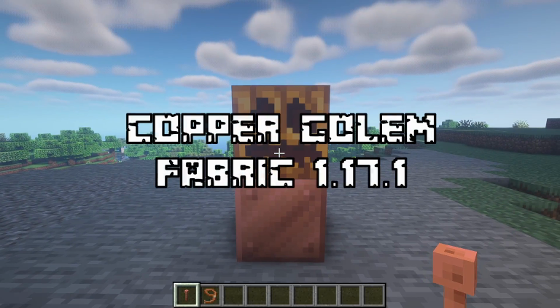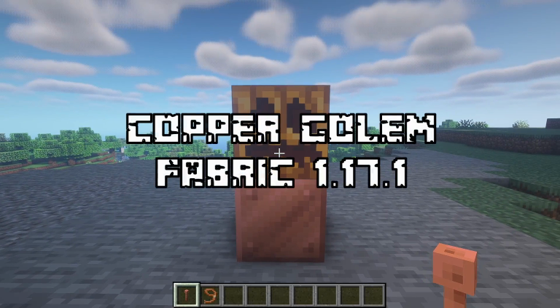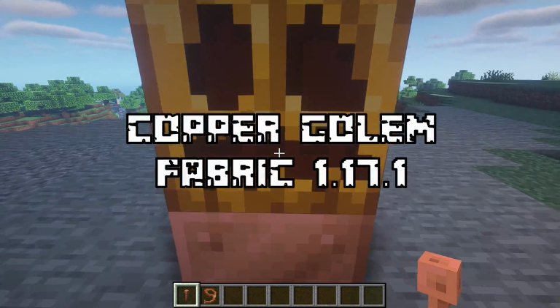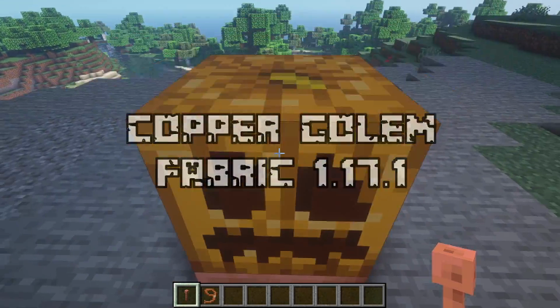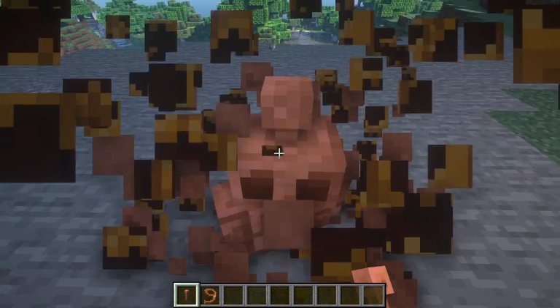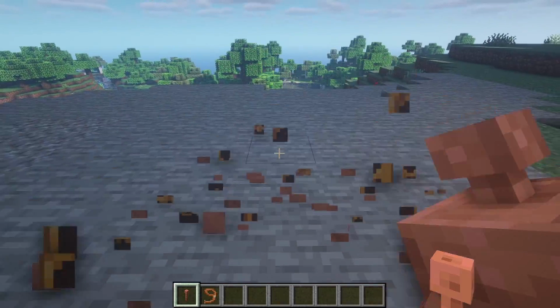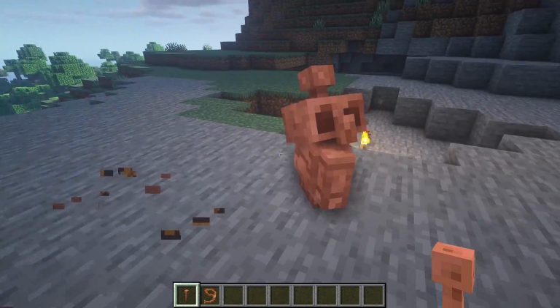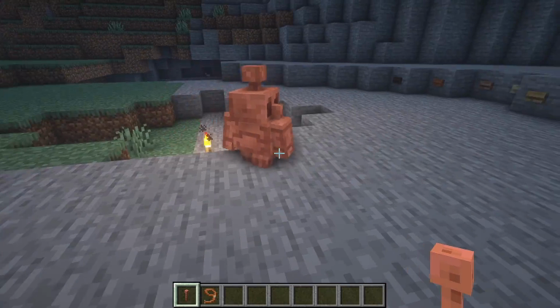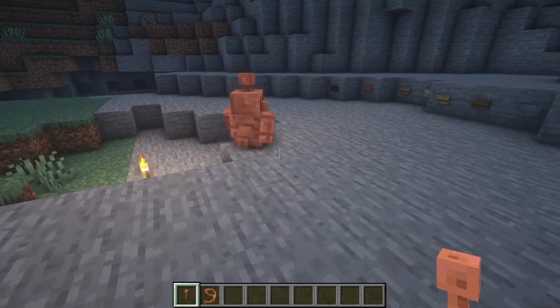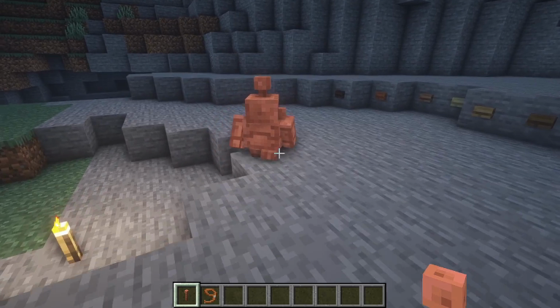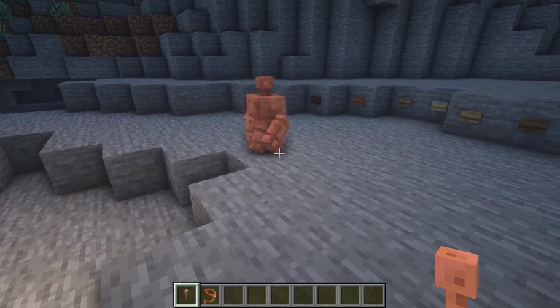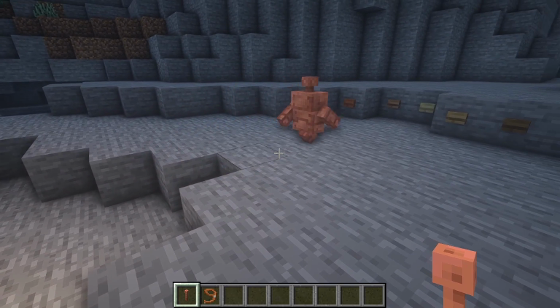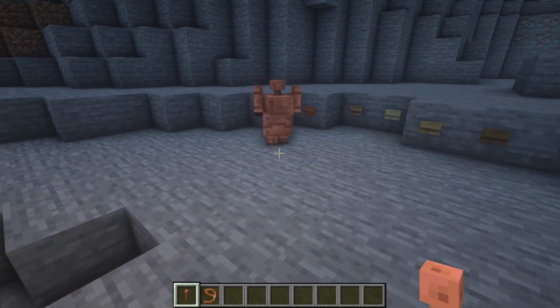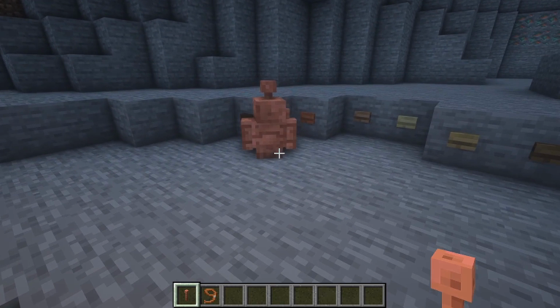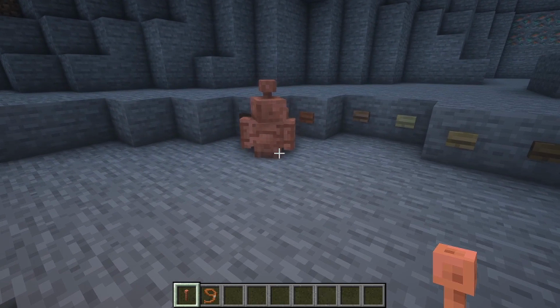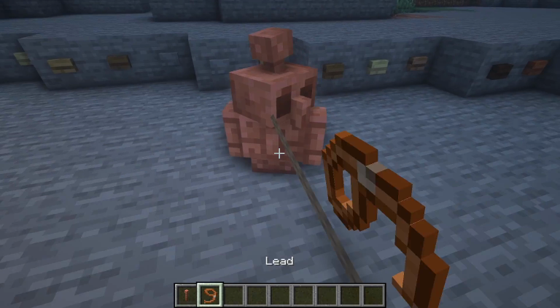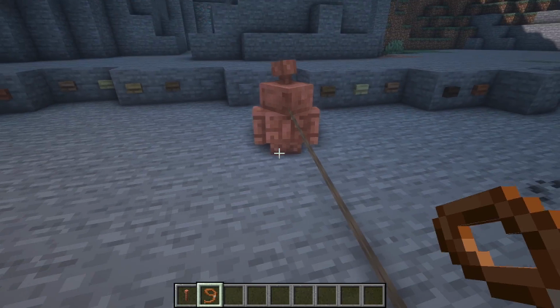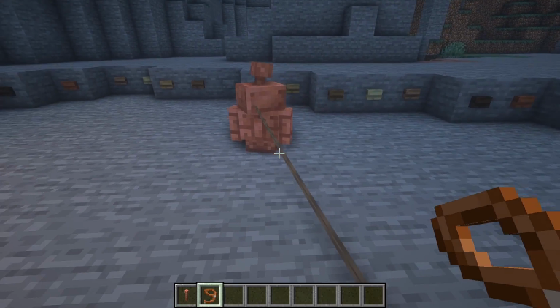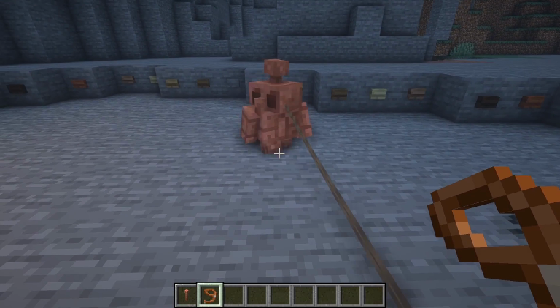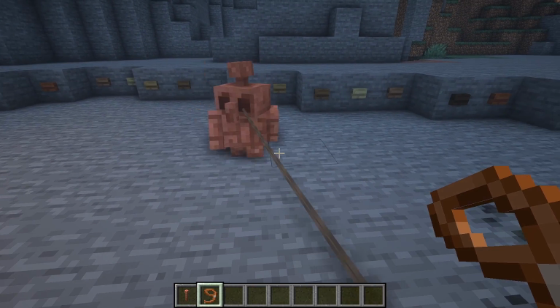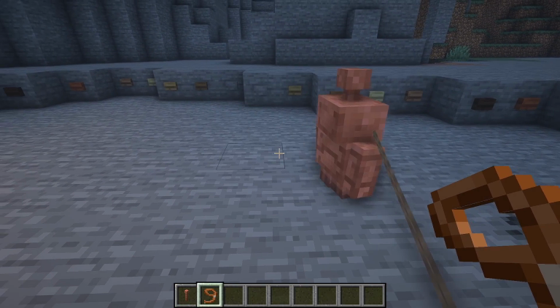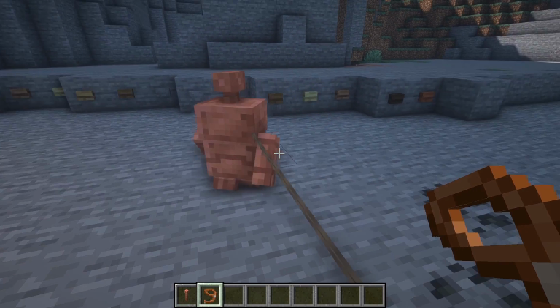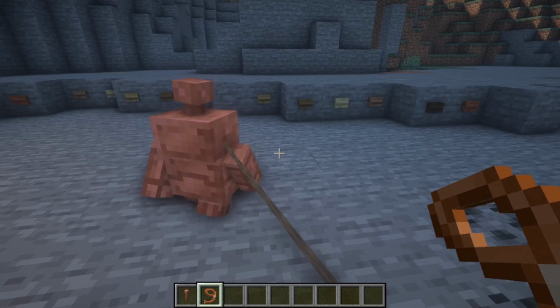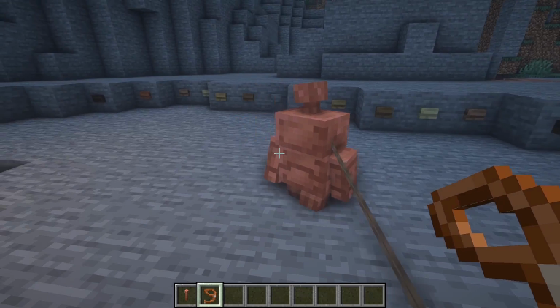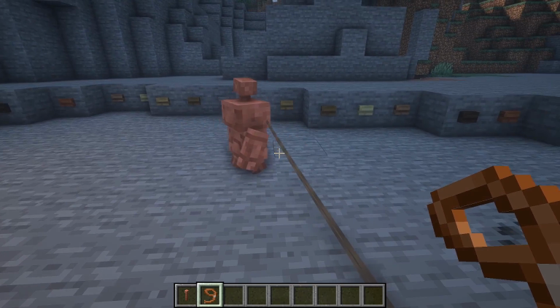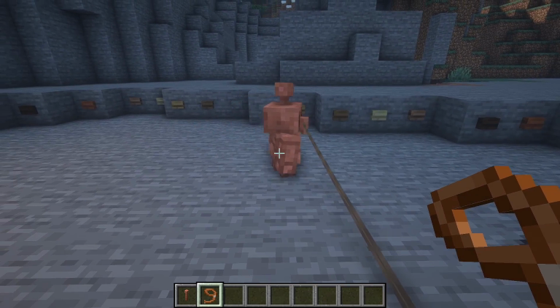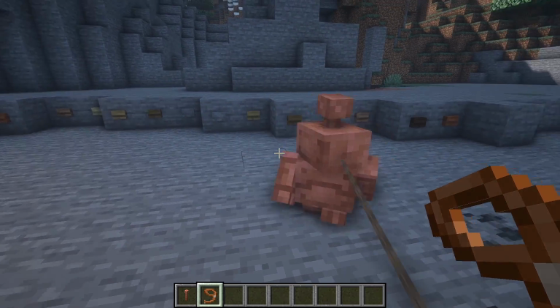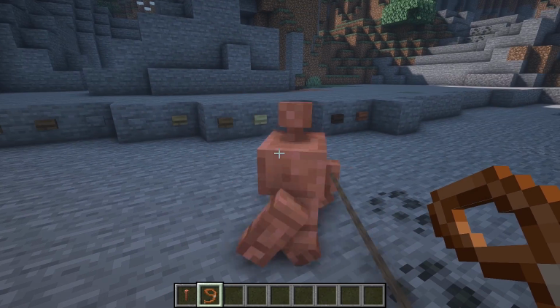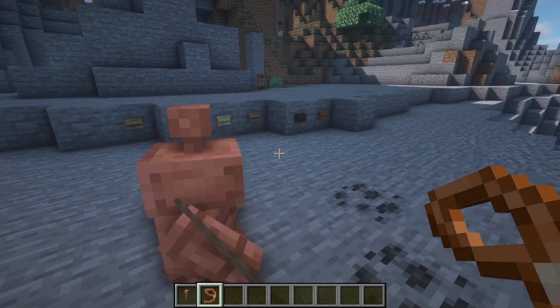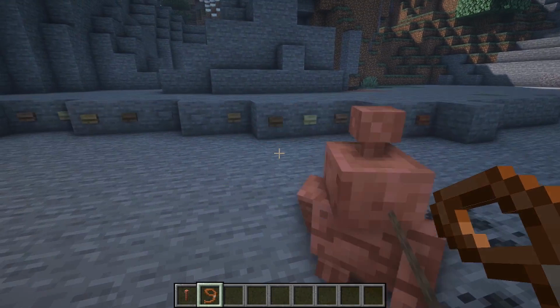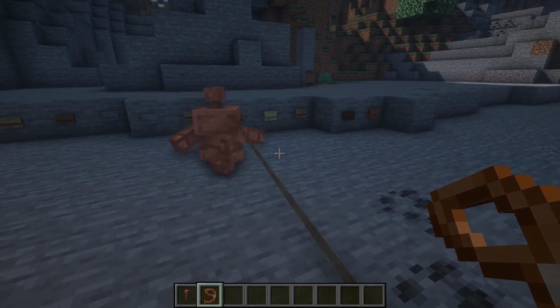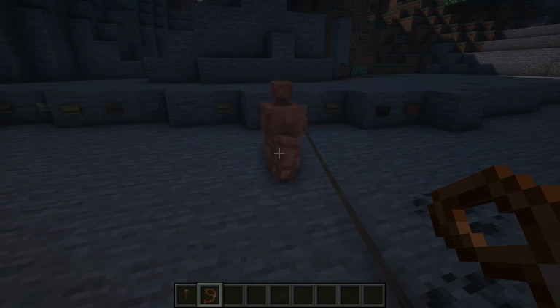Now onto the Fabric mods. The first one is Copper Golem. As the name suggests, this mod adds in the new Copper Golem announced at Minecon, and it basically functions exactly the same way Mojang described it. The little twitching pole on its head is quite a nice touch on the details as well.